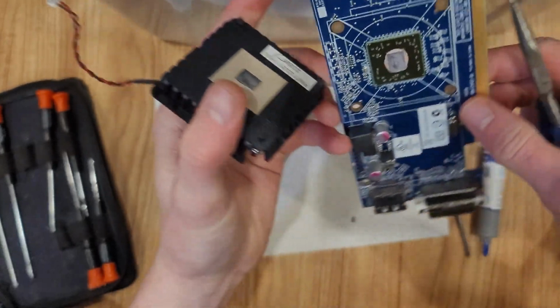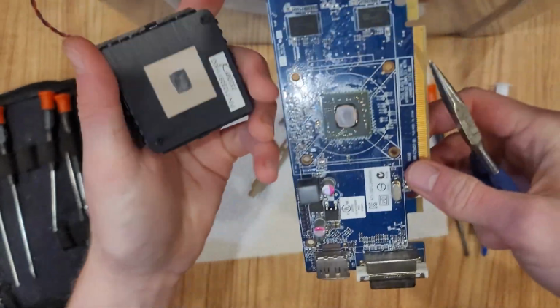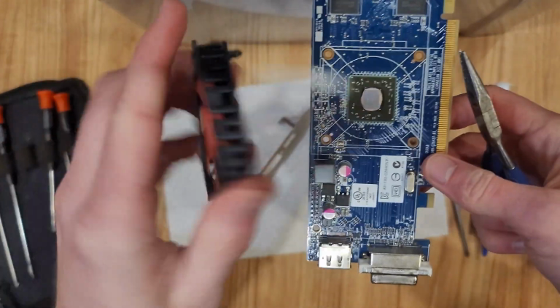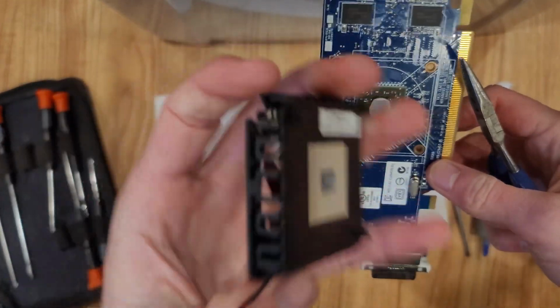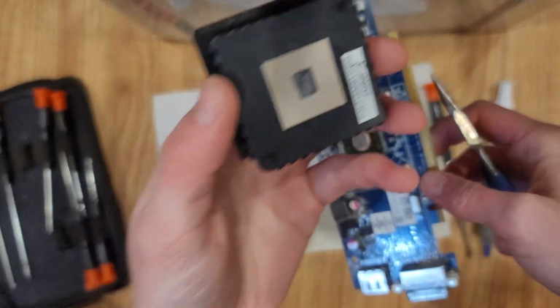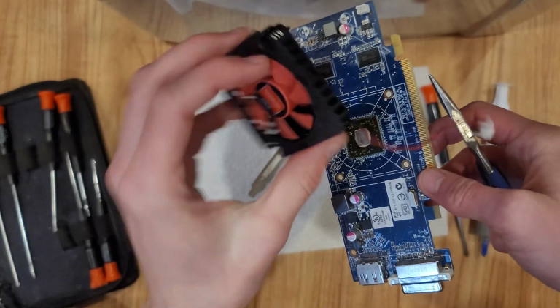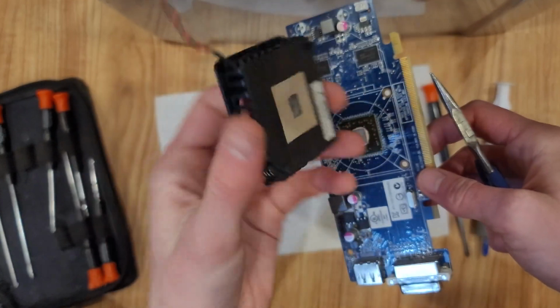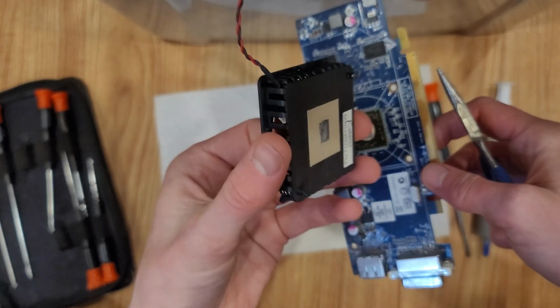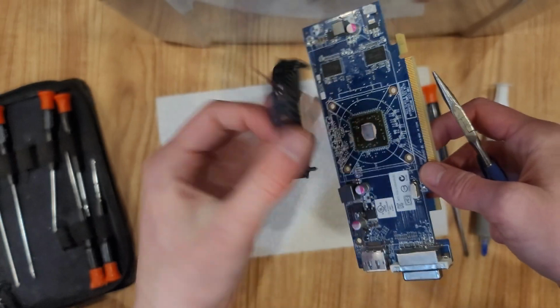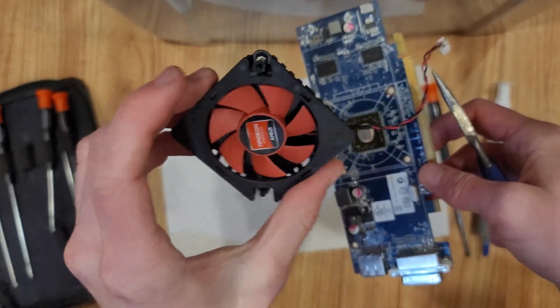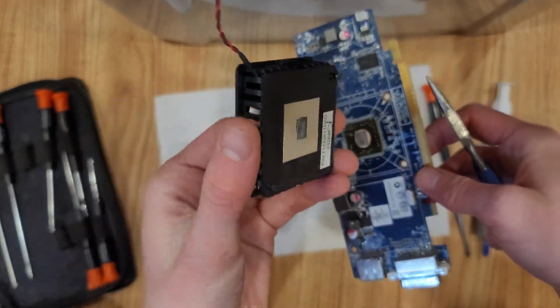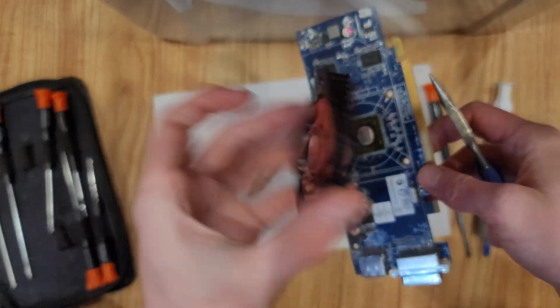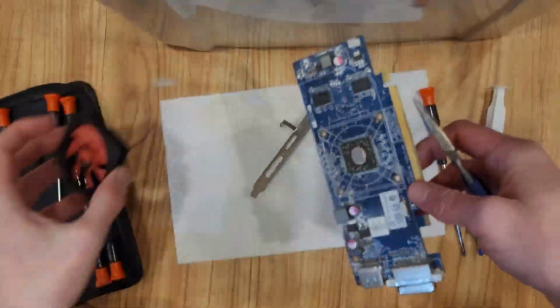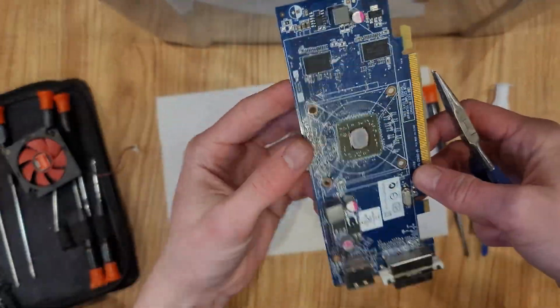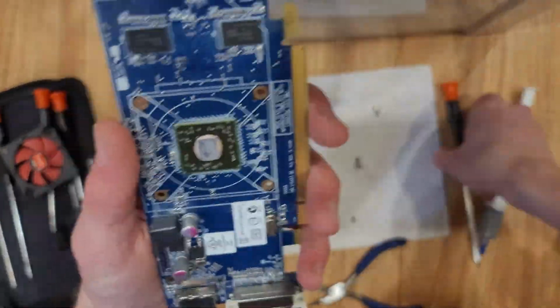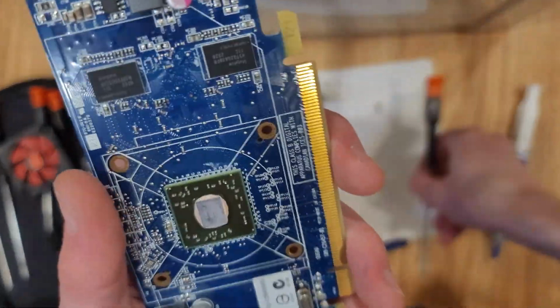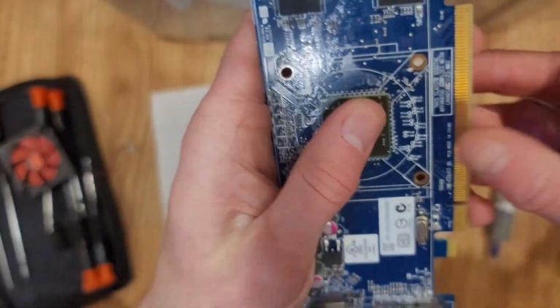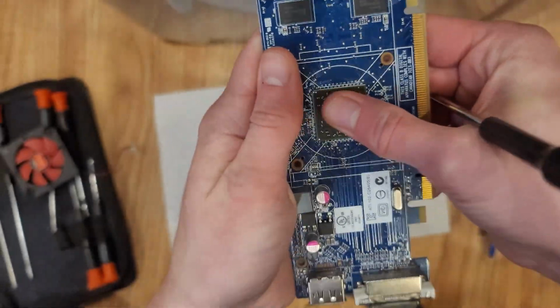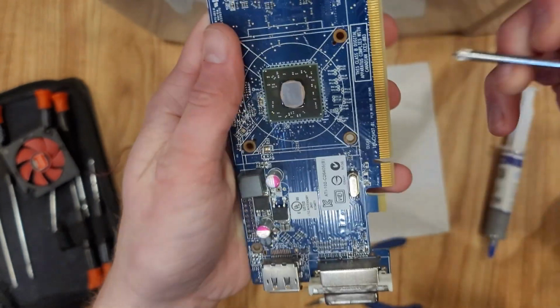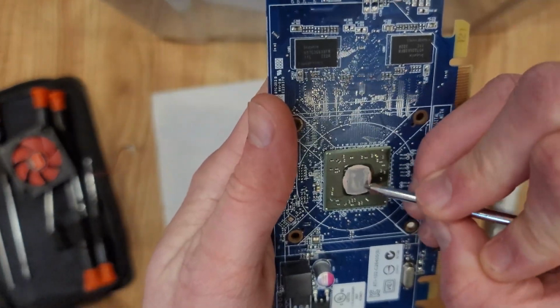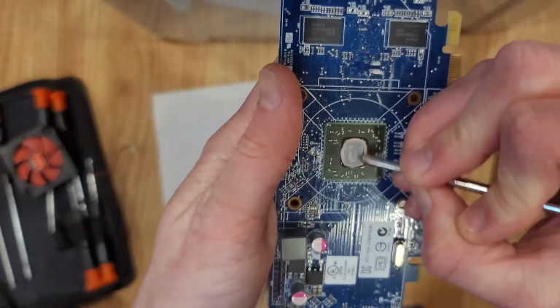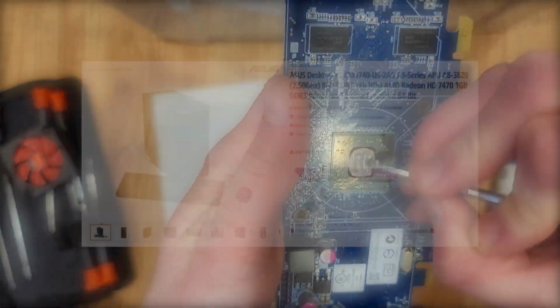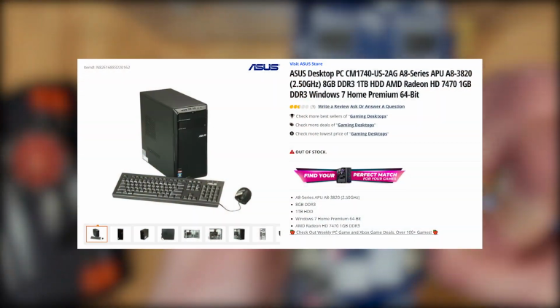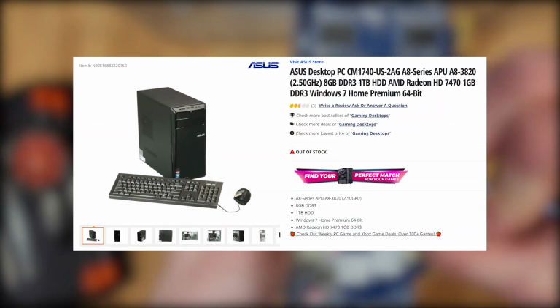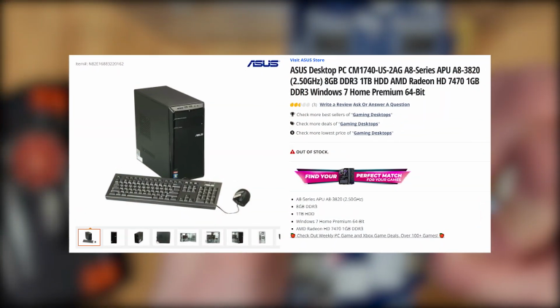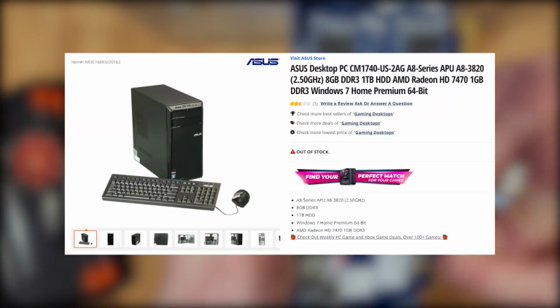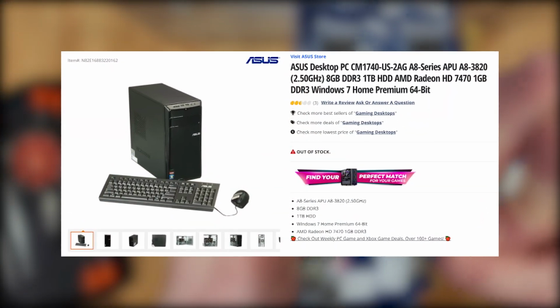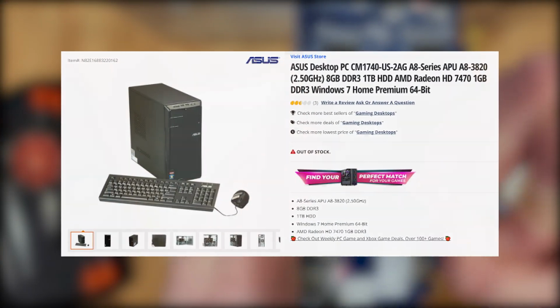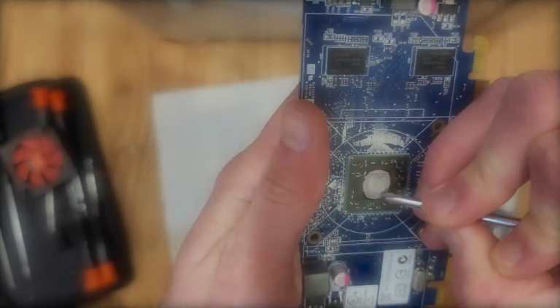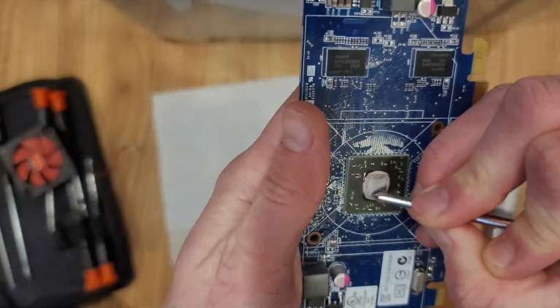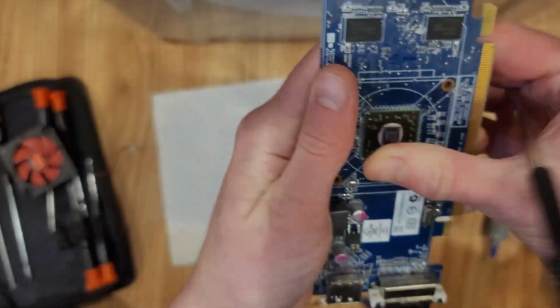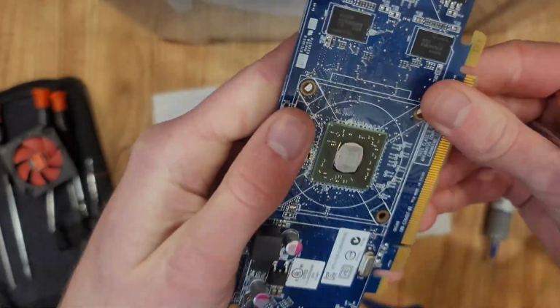Finally got the heatsink off. The cooler is not even metal — it's plastic. How does this dissipate anything? Now I wasn't able to find a lot of pre-builds that use the 7470, but I did find this one. It has a quad-core A8 processor, 8 gigs of RAM, and the aforementioned graphics card.